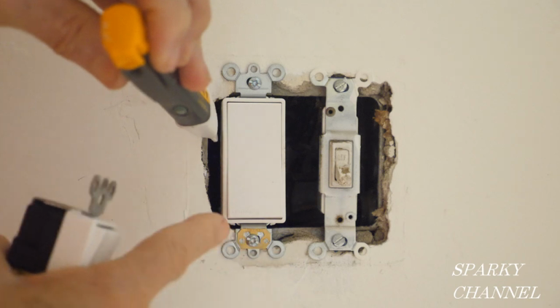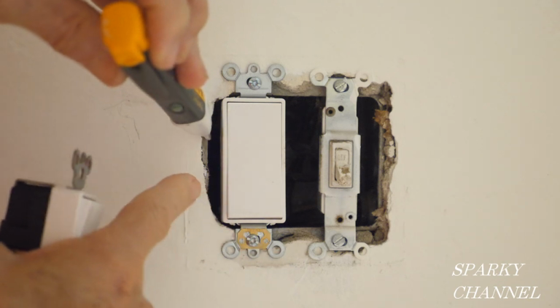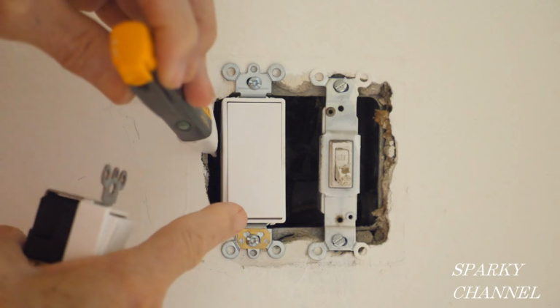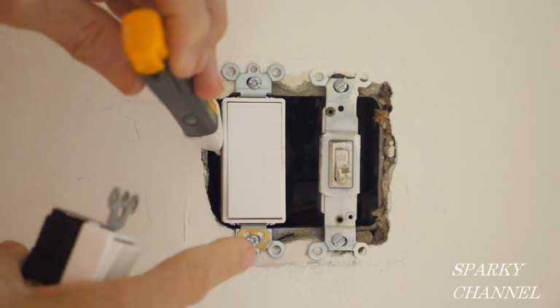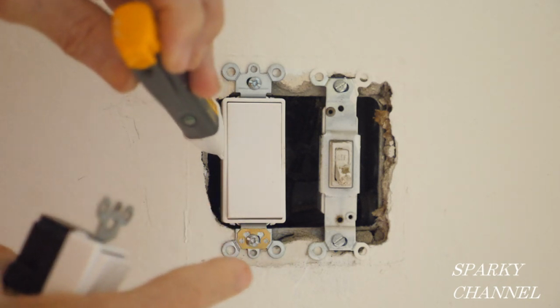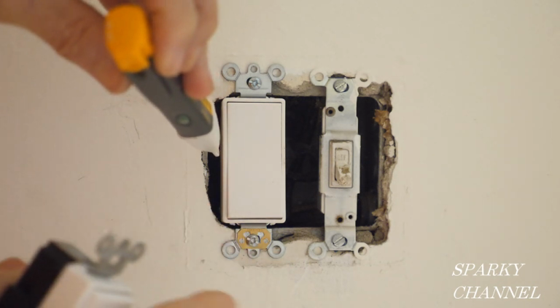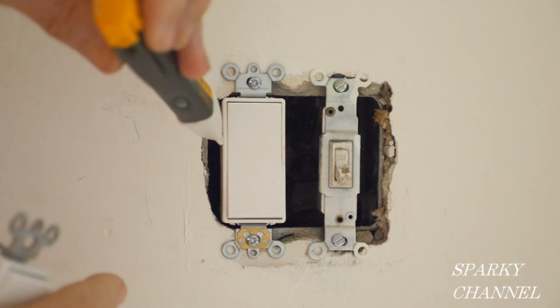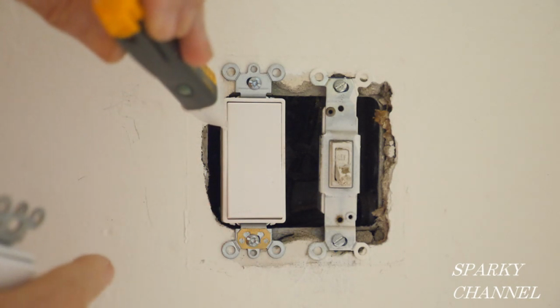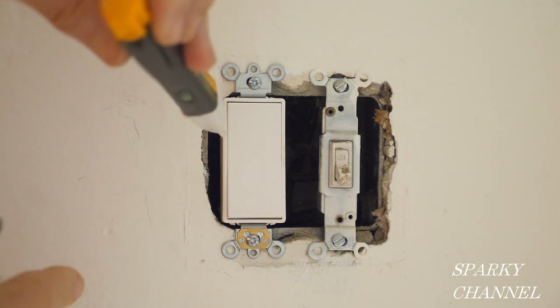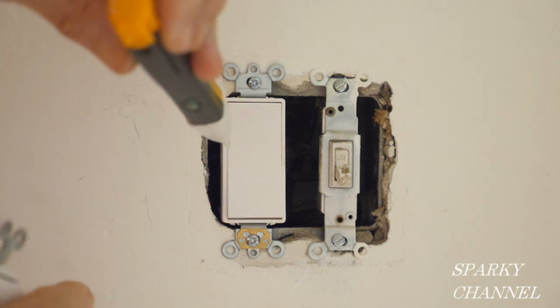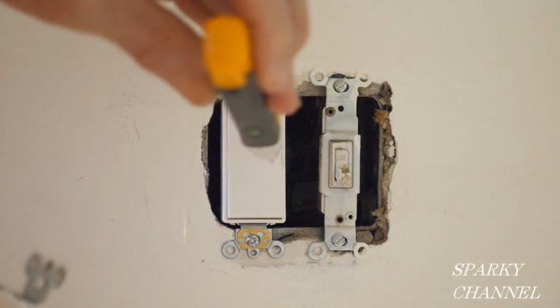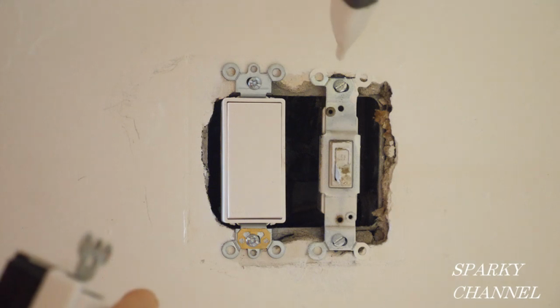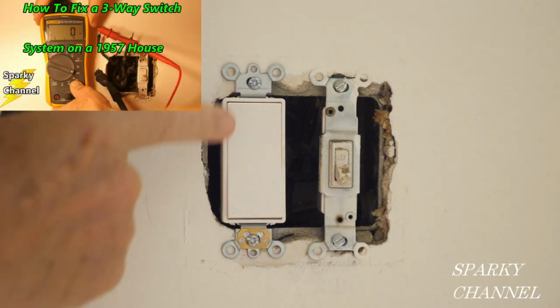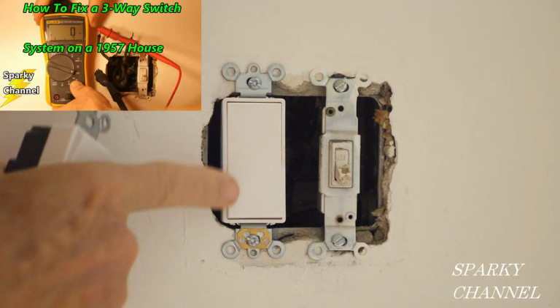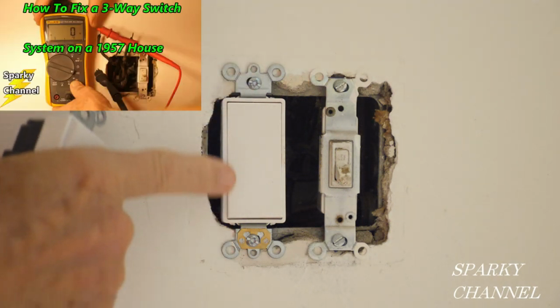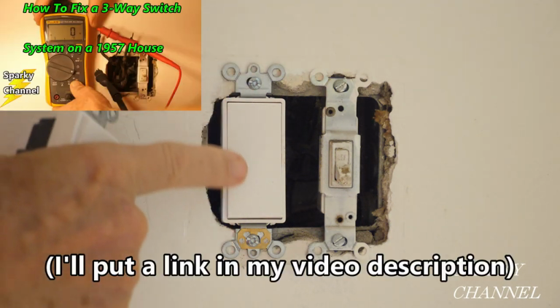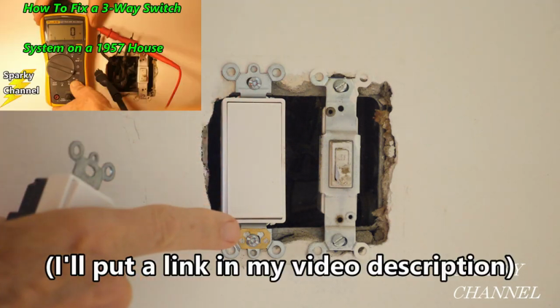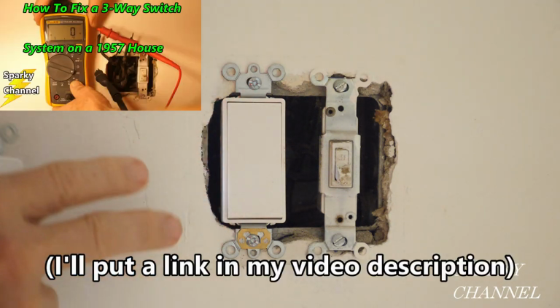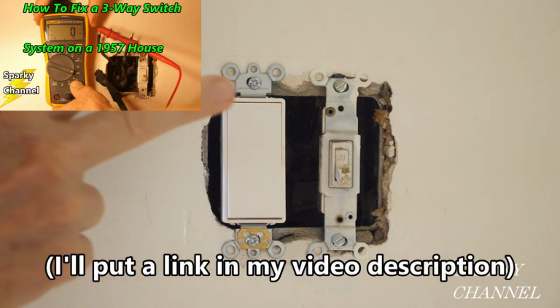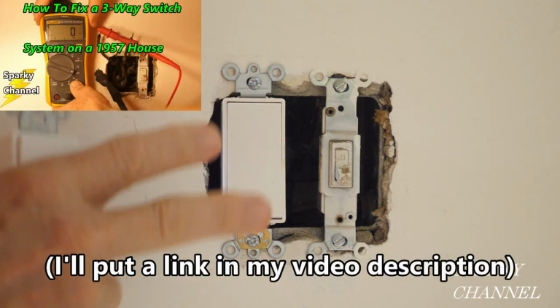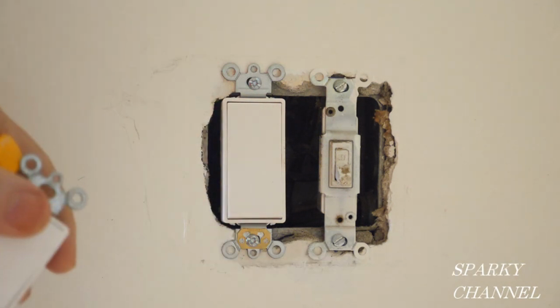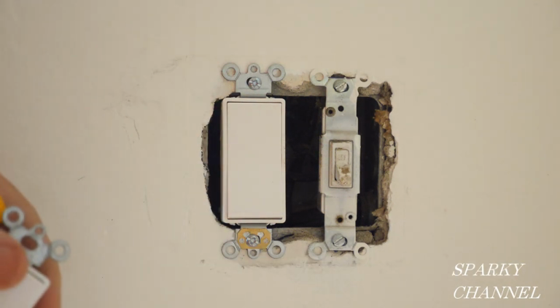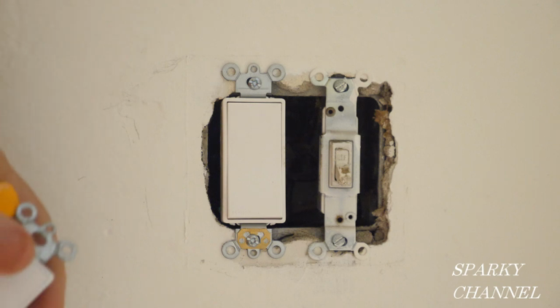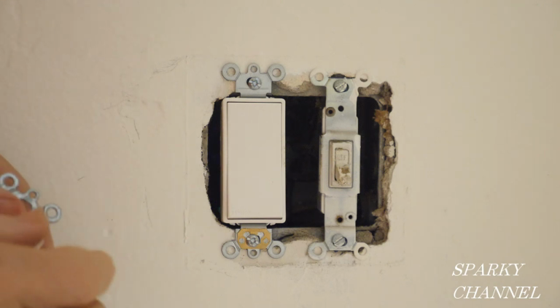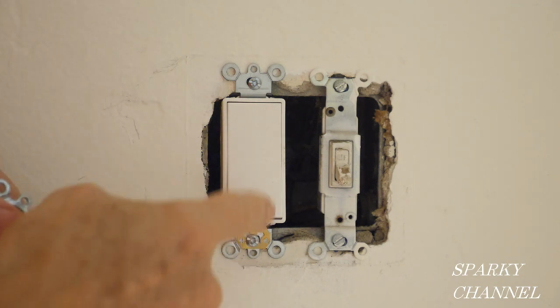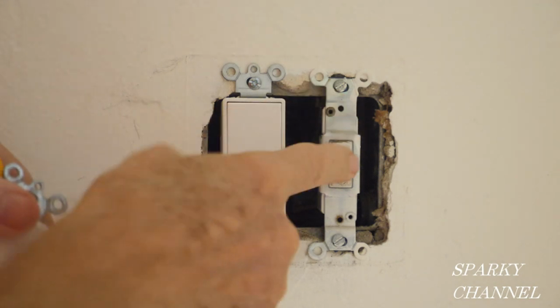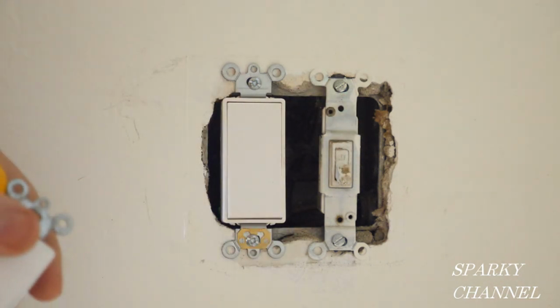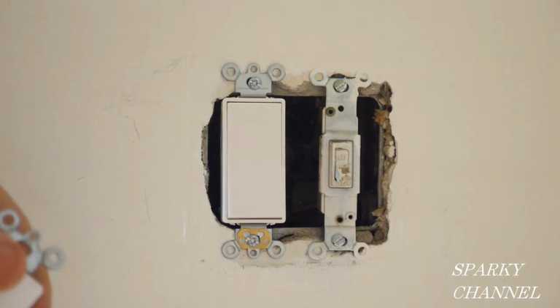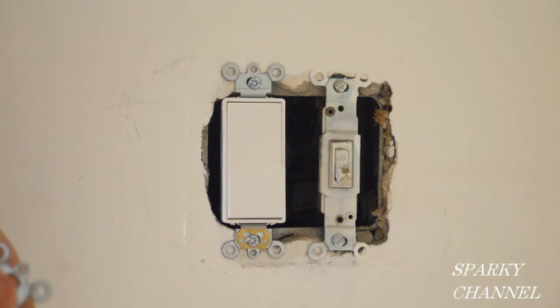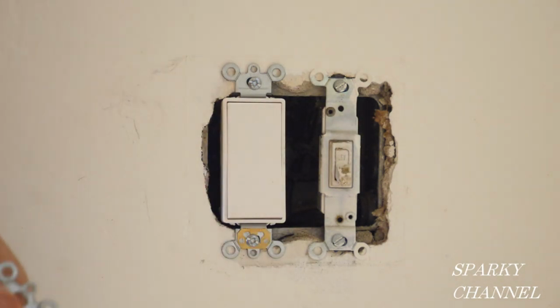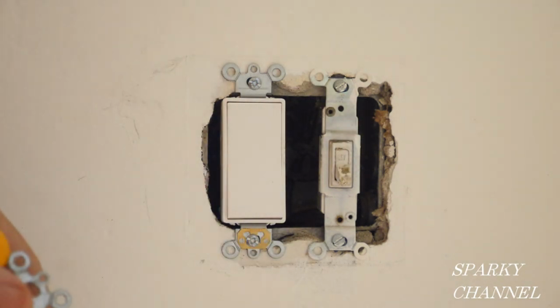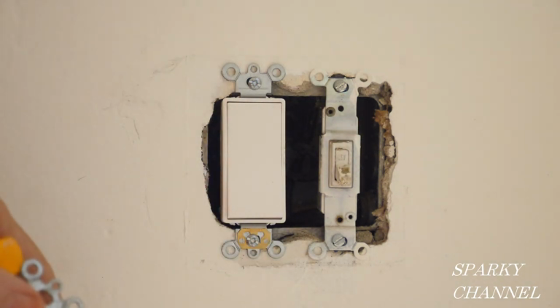That's where you have two switches operating a light or a series of lights. I replaced this one in an earlier video, and this one's working great, and I'd like to show you how you replace a single pole switch next to a three-way switch.